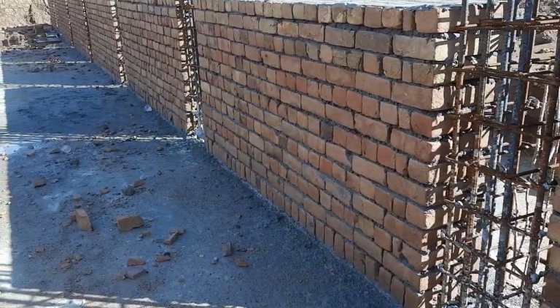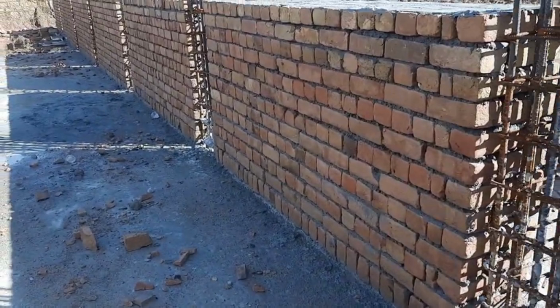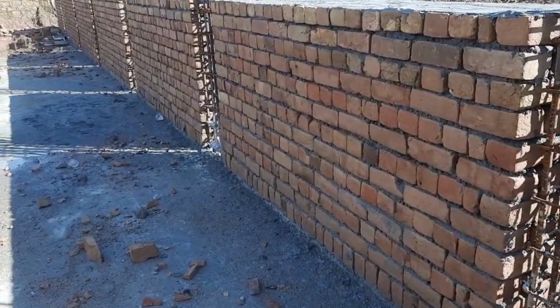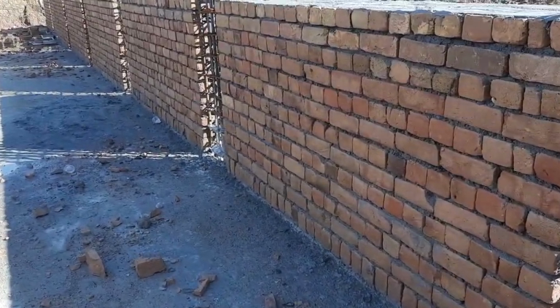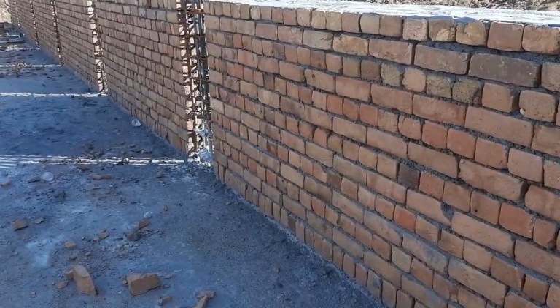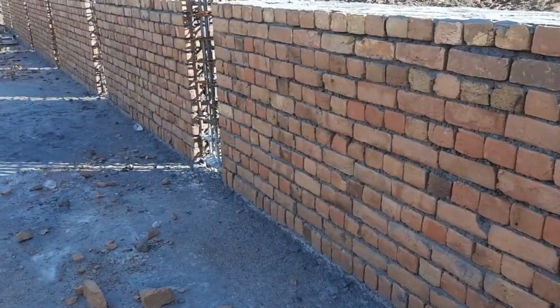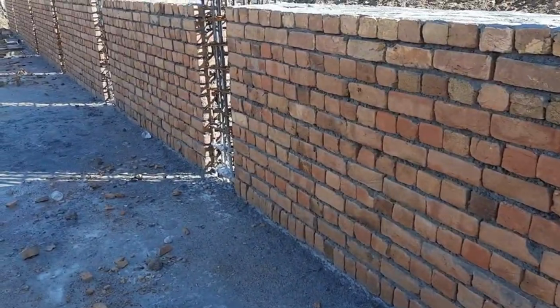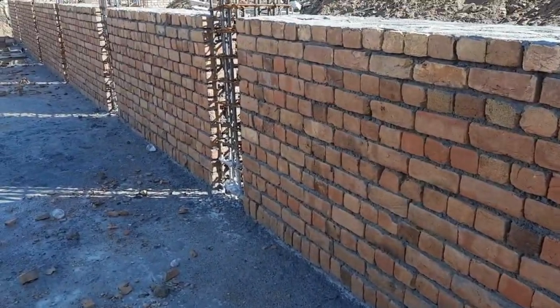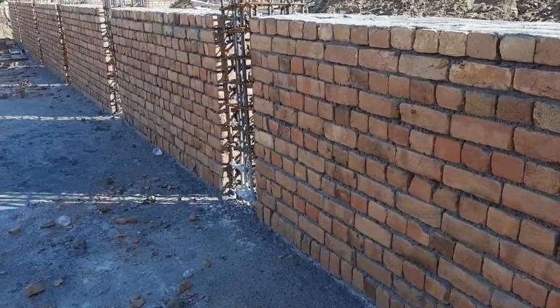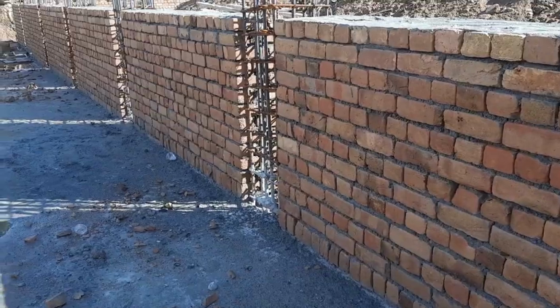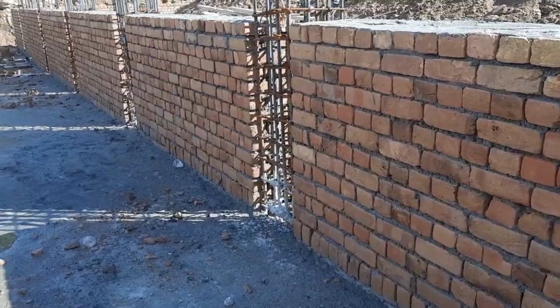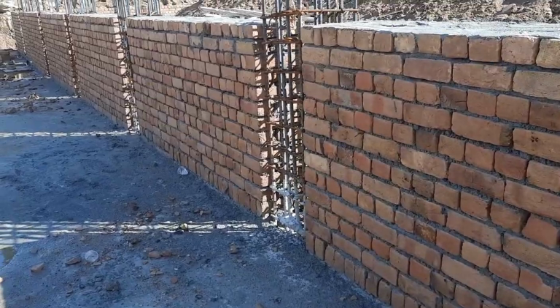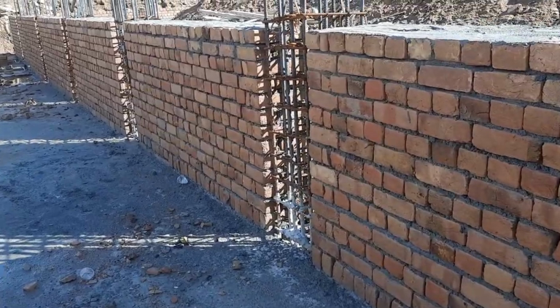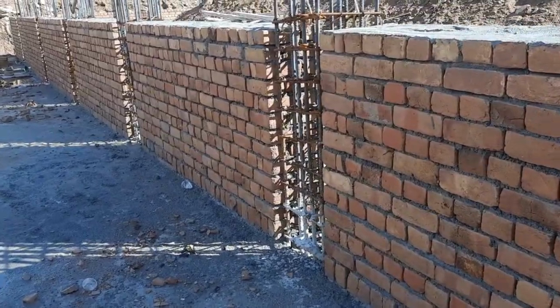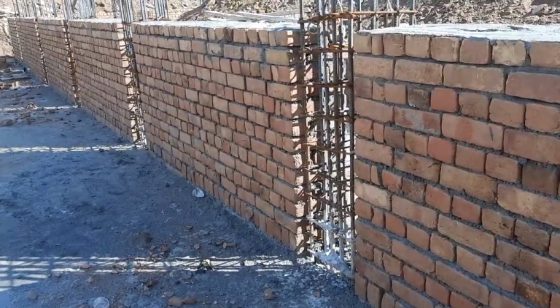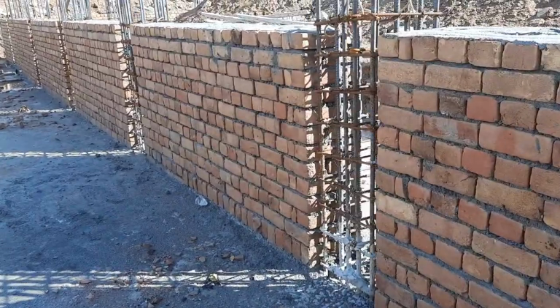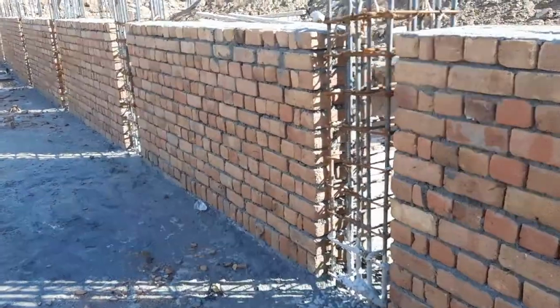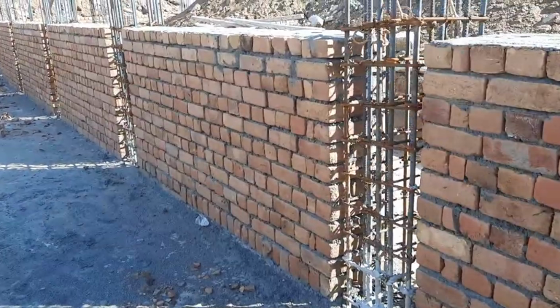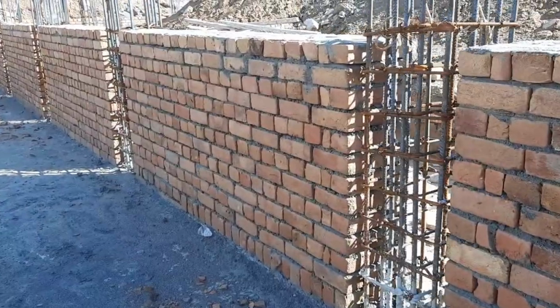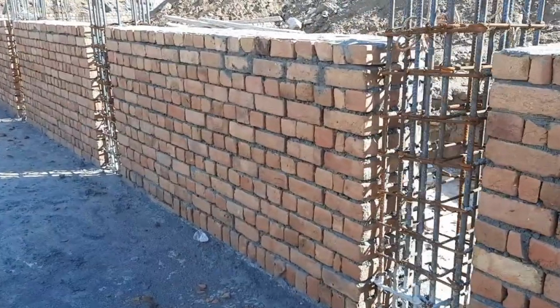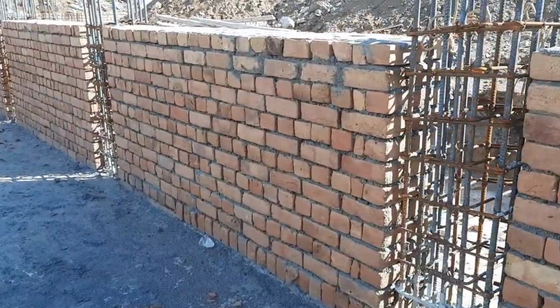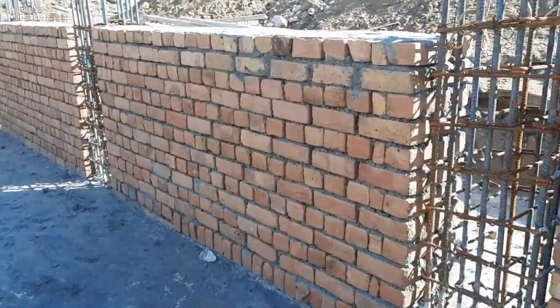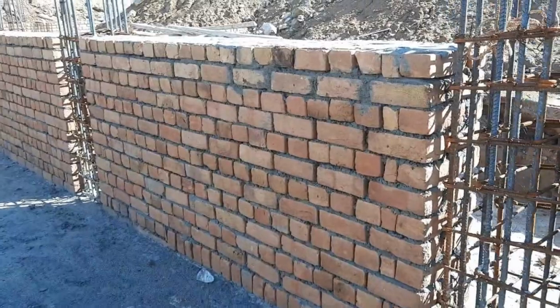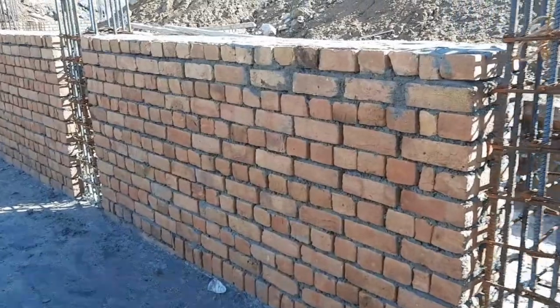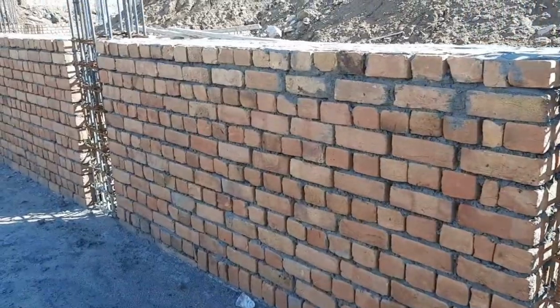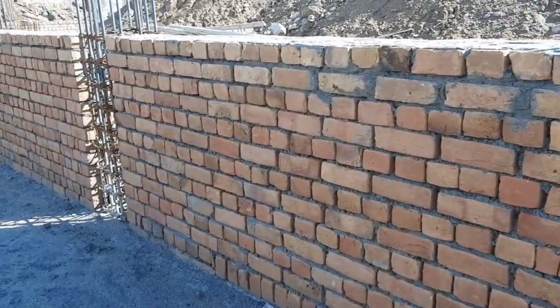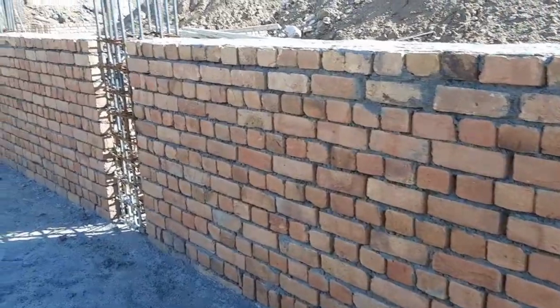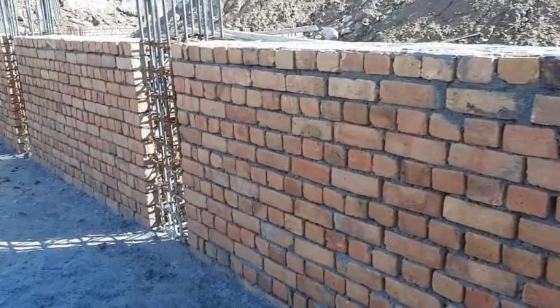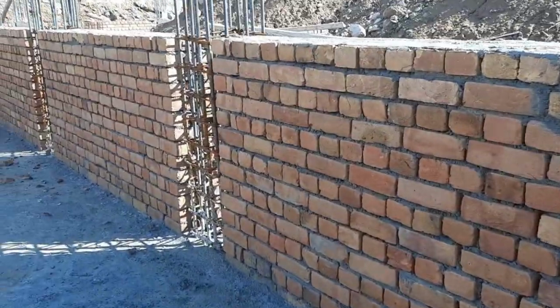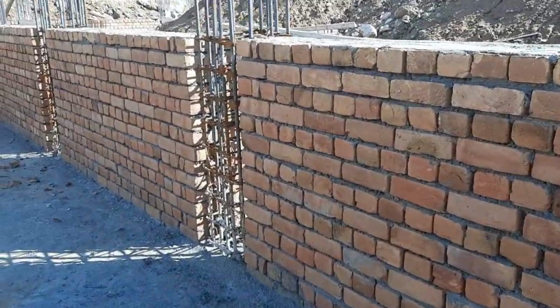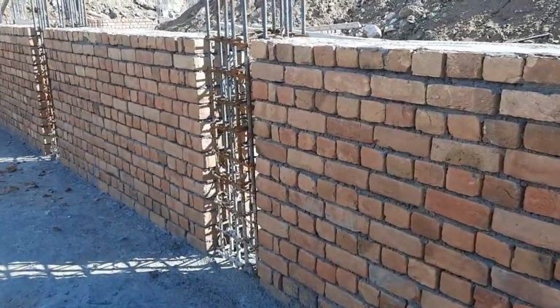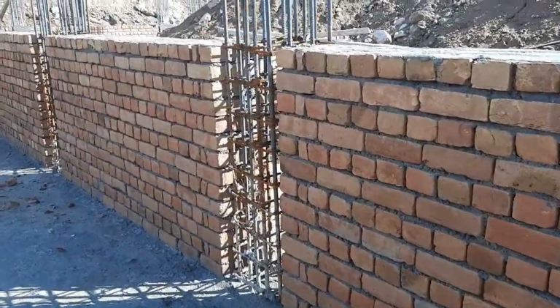After completion of brick masonry for this plinth level, they will start shuttering for the RCC column for the pouring of concrete.